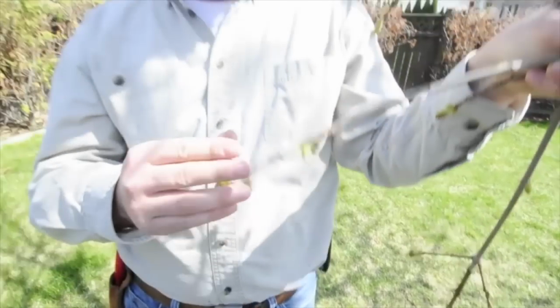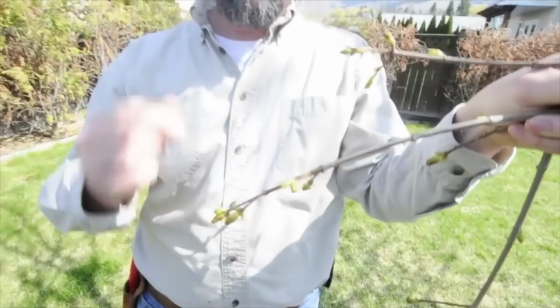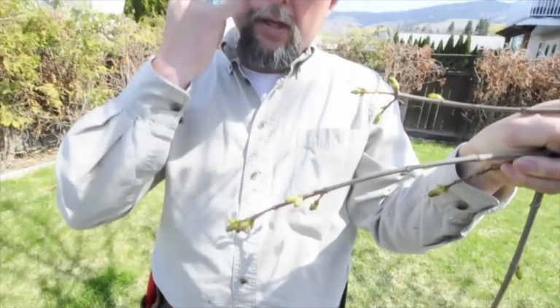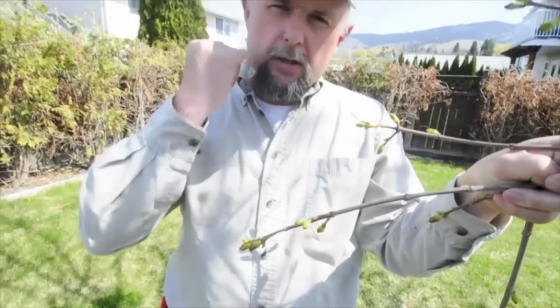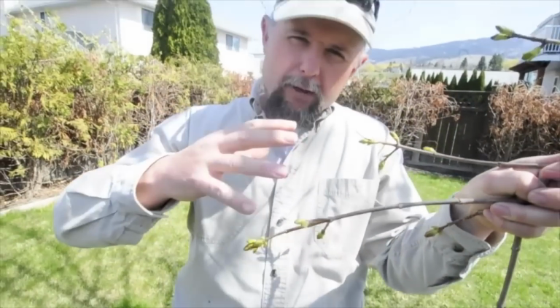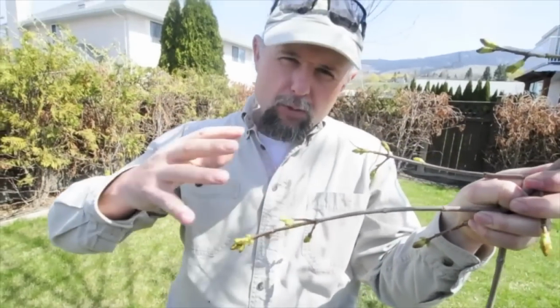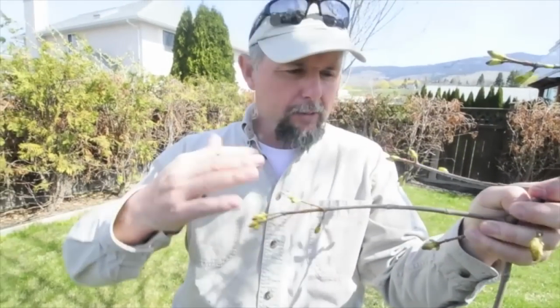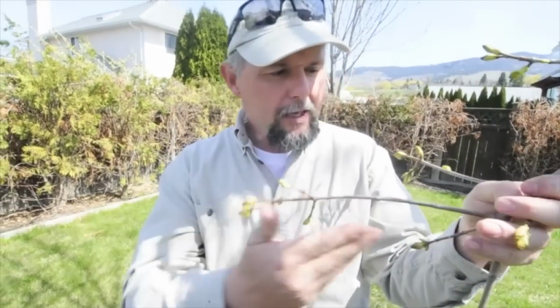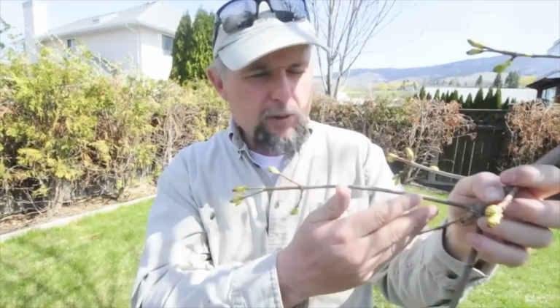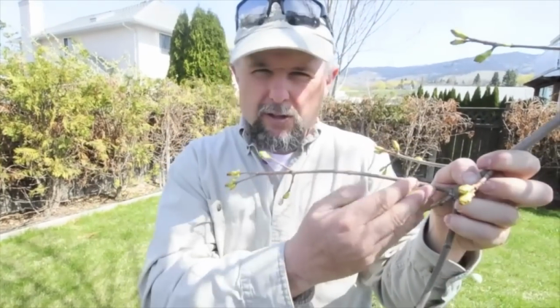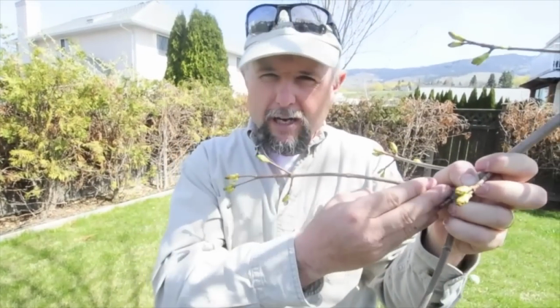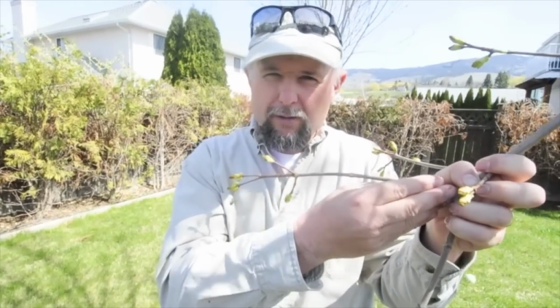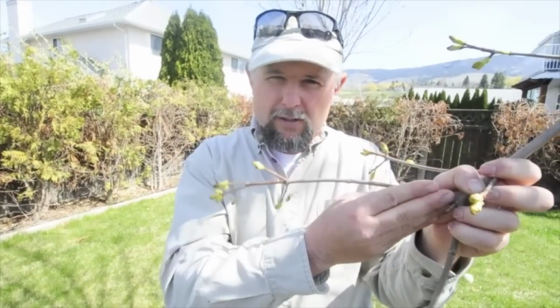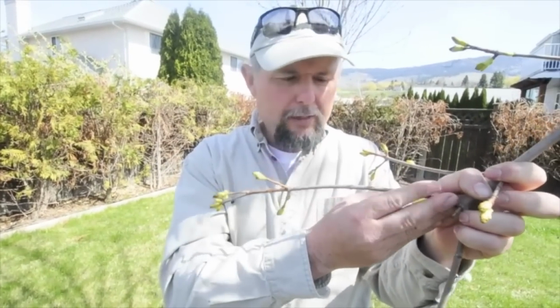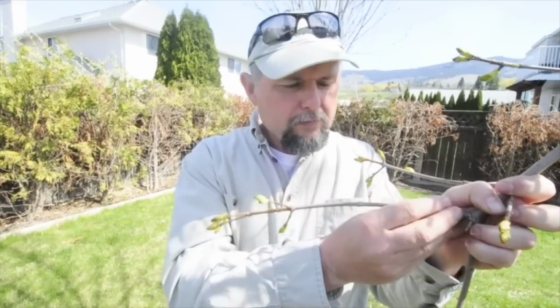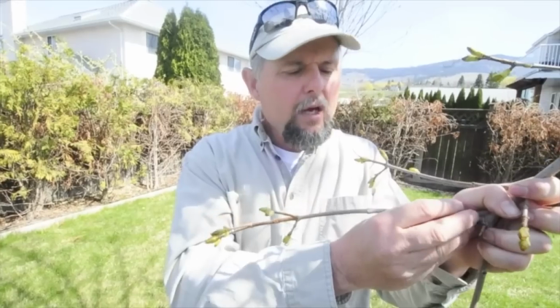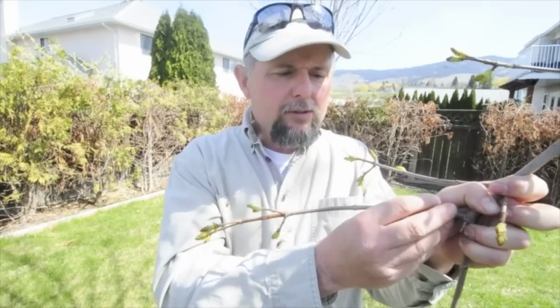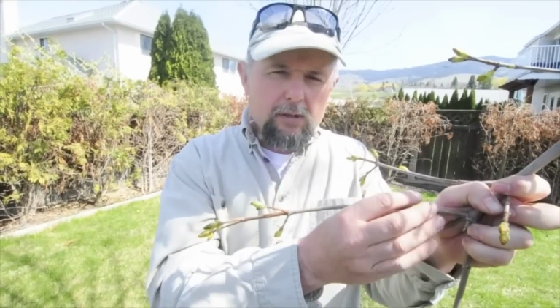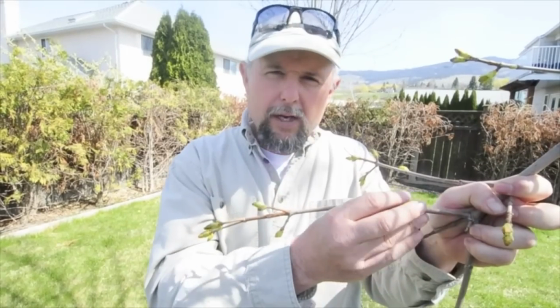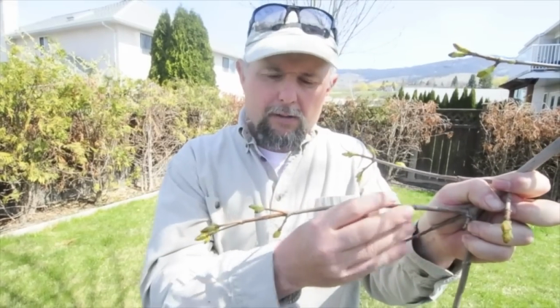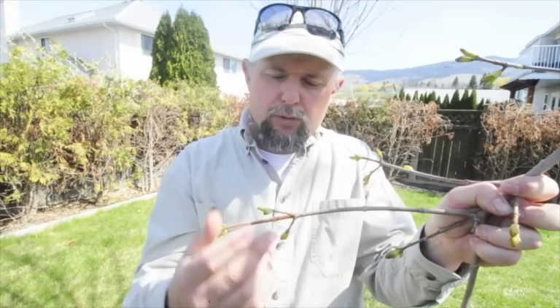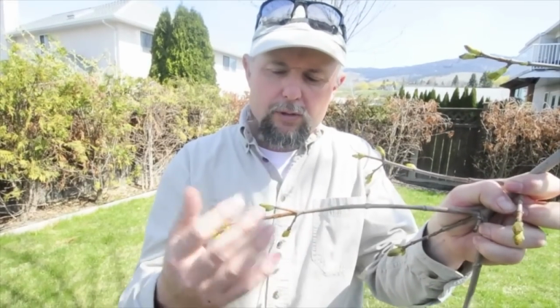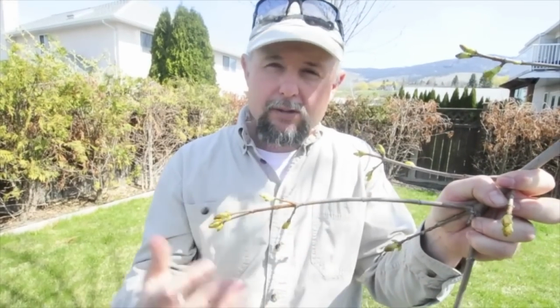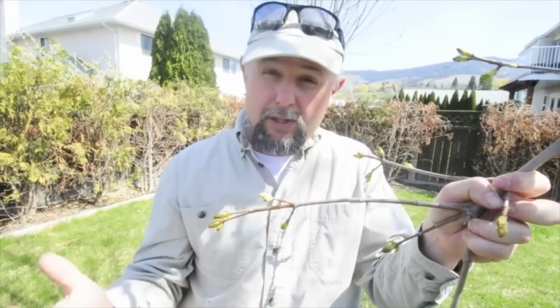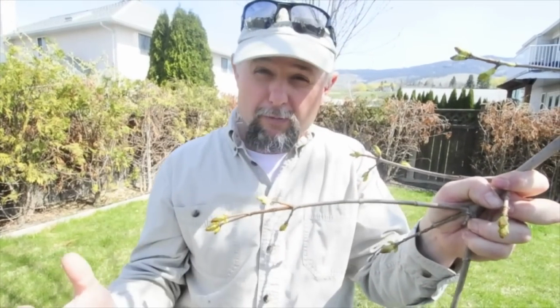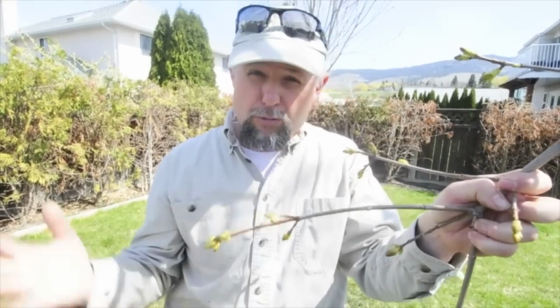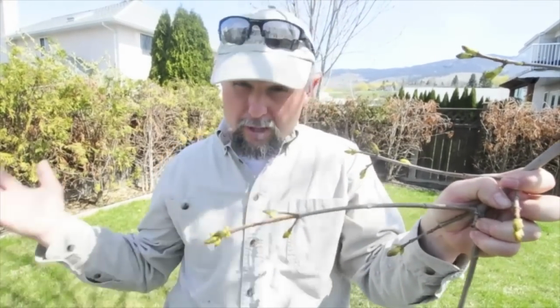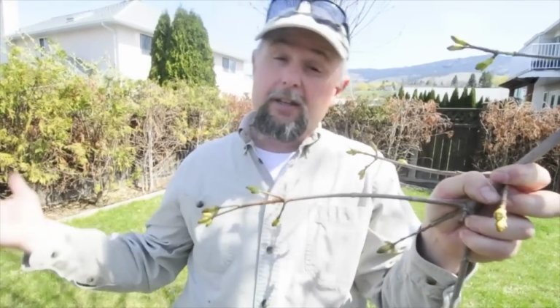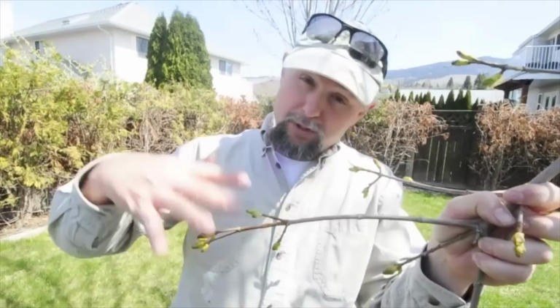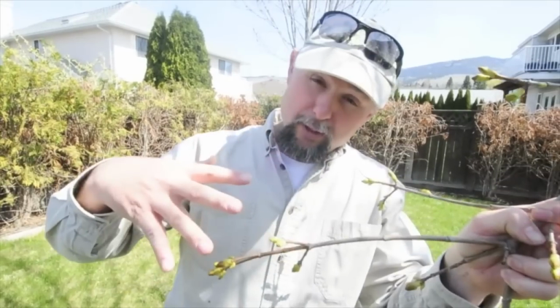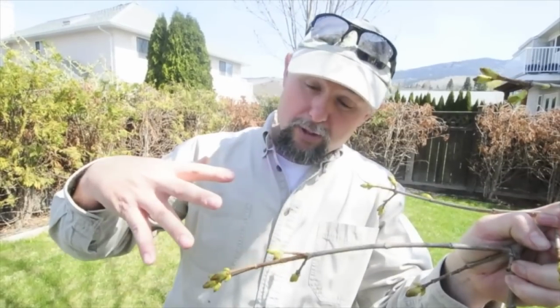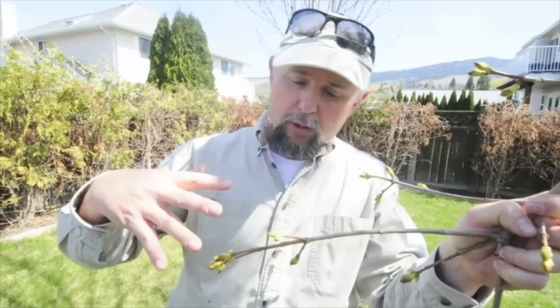What they do is they start to migrate towards the tips. They'll actually overwinter in little cracks and crevices in the tree. And as soon as they start to migrate and move towards the buds, that's when they become vulnerable, and that's when you spray them with the dormant oil.